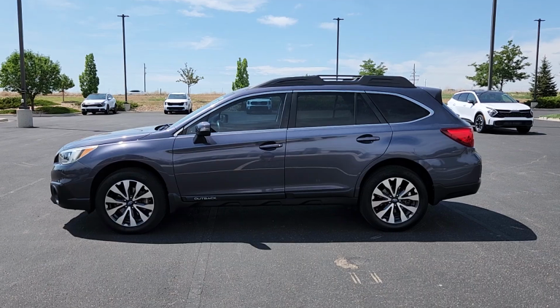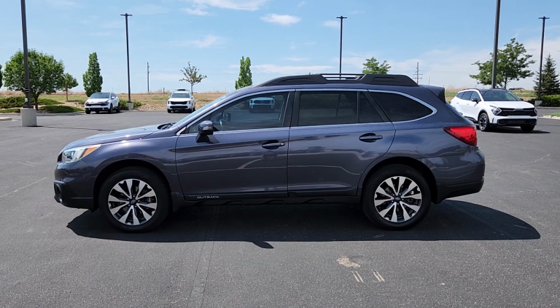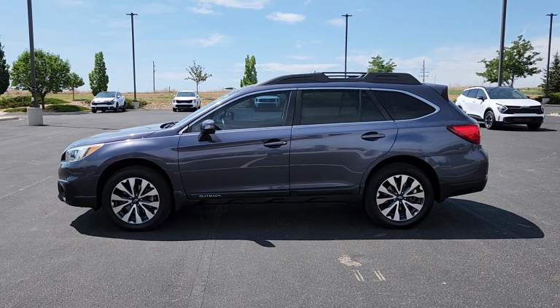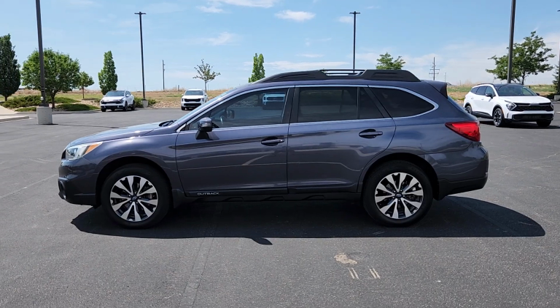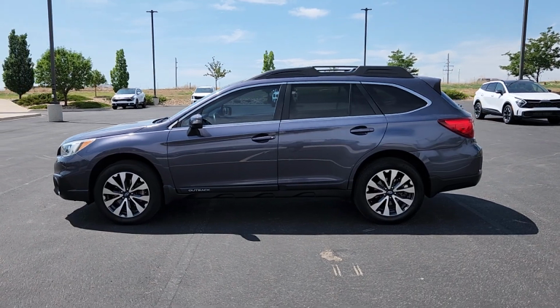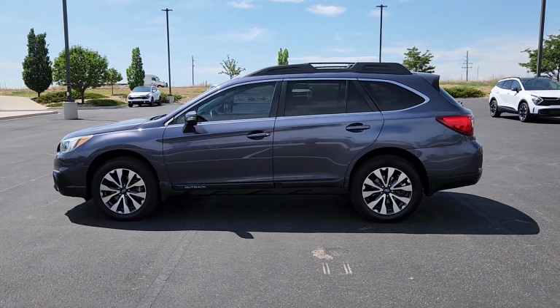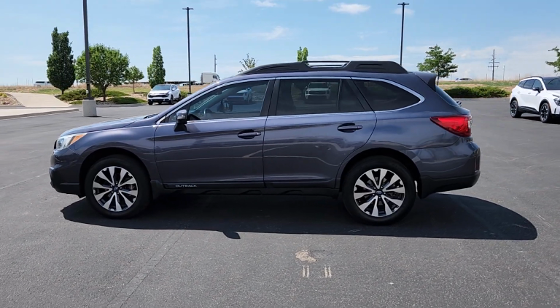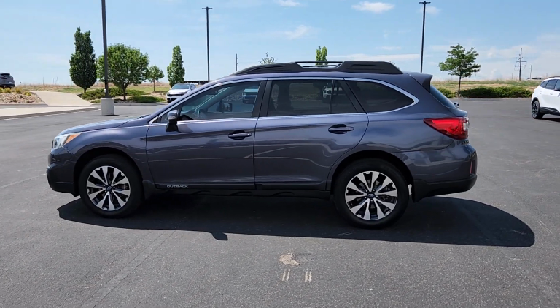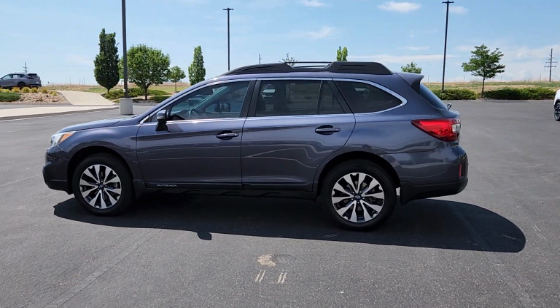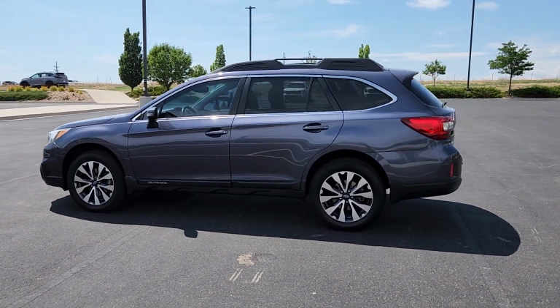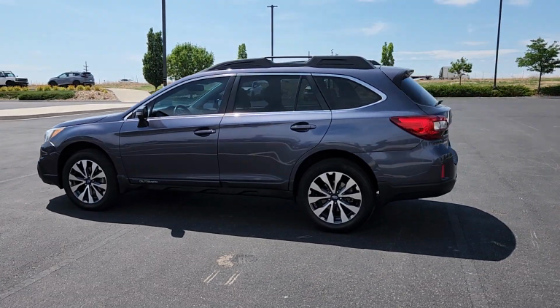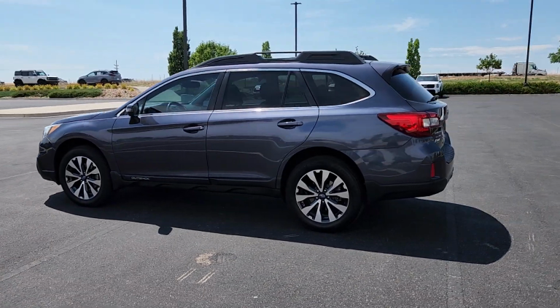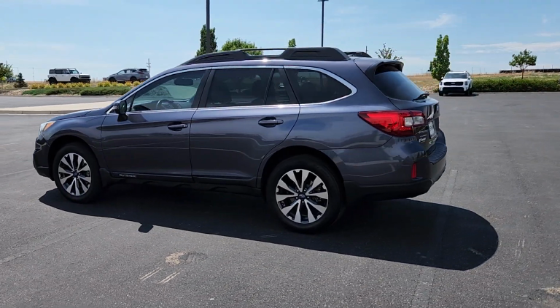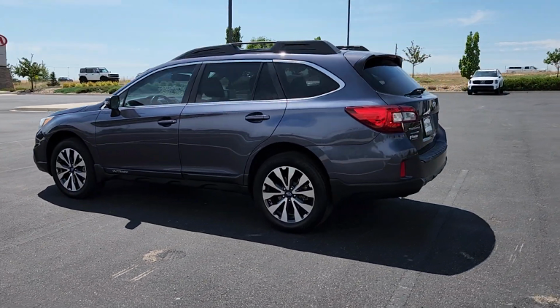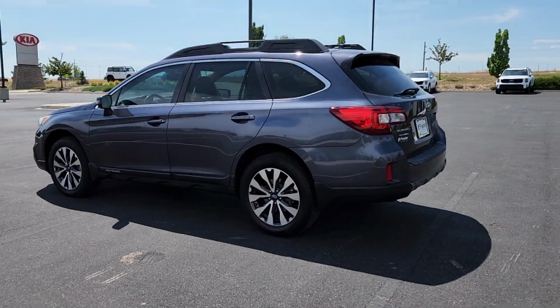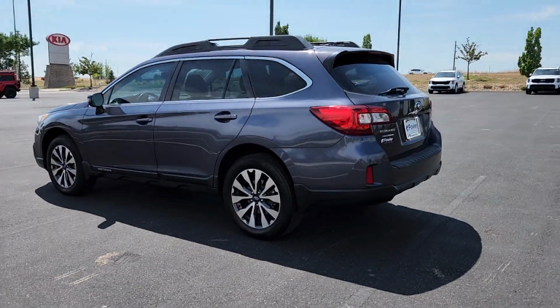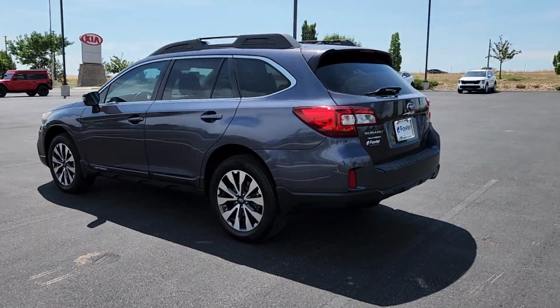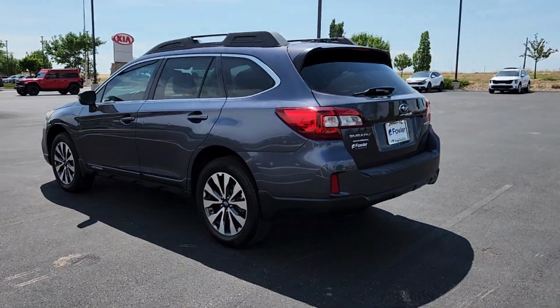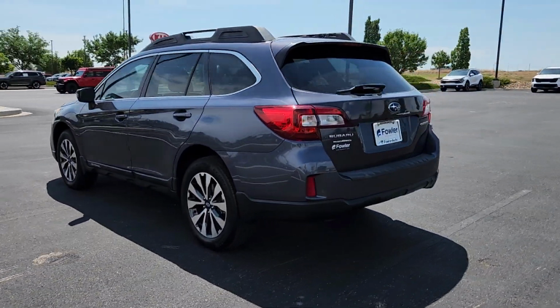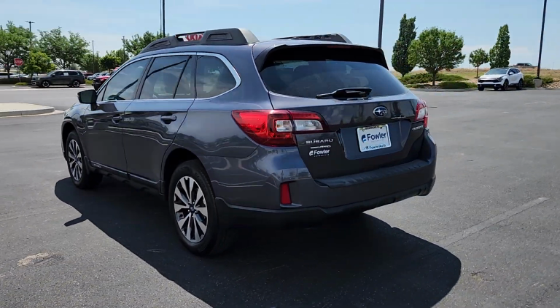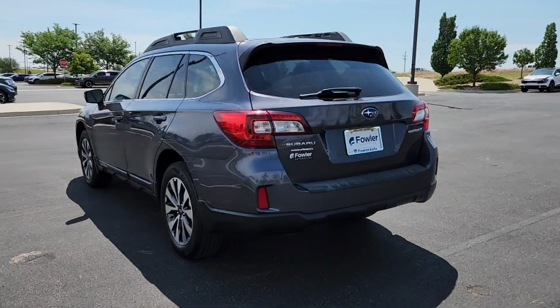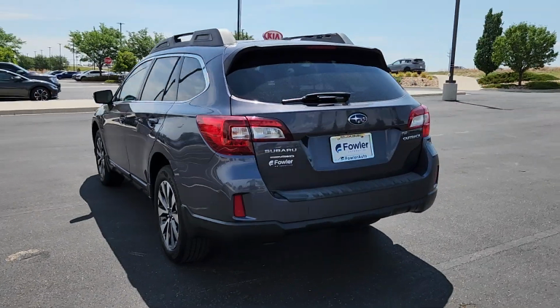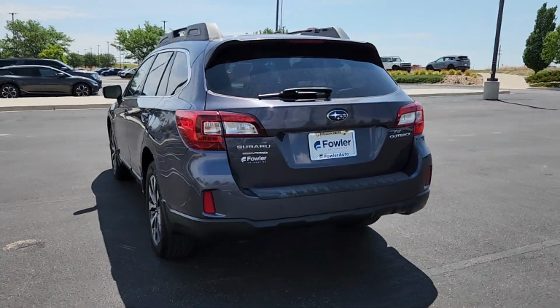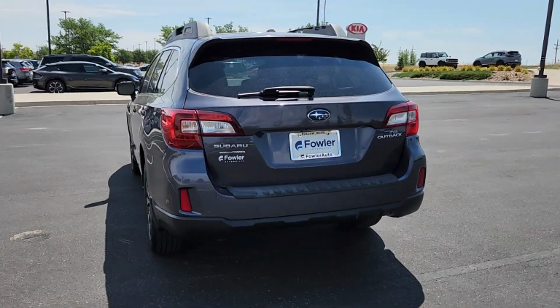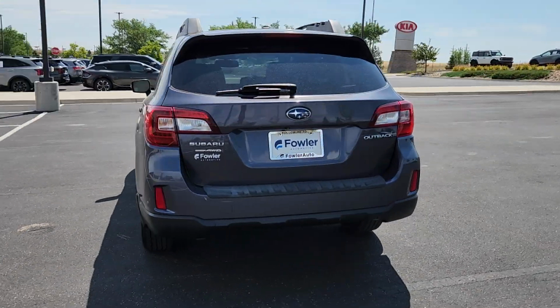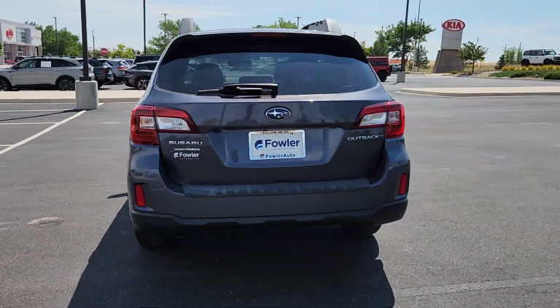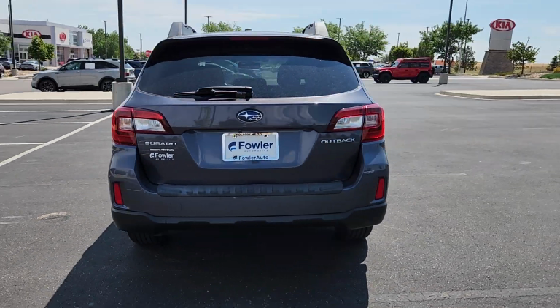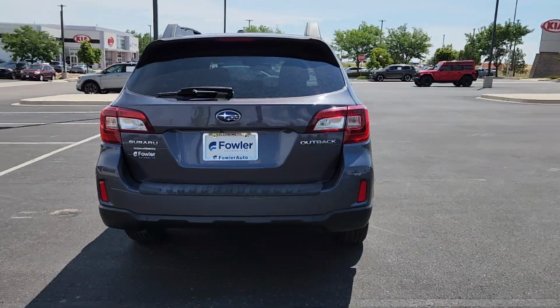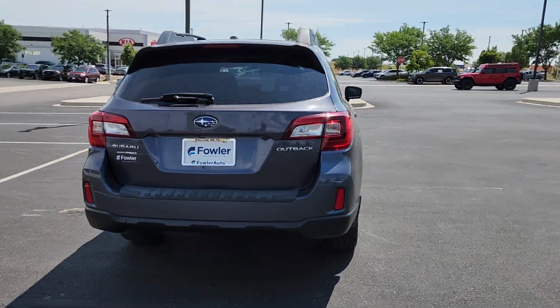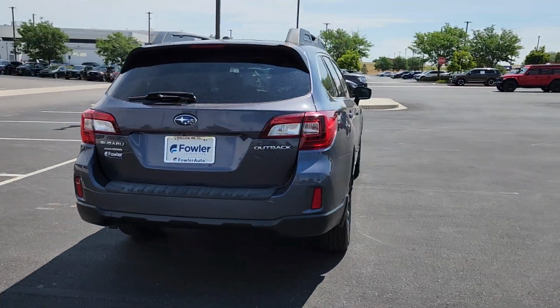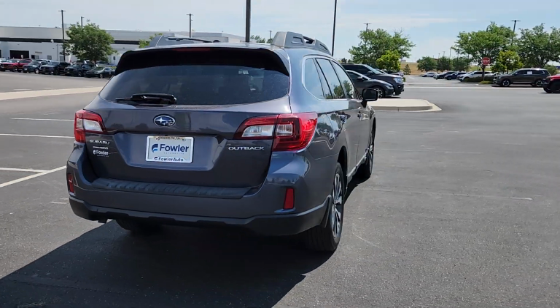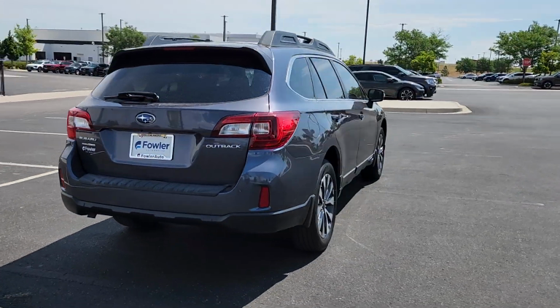Can you see yourself in the 2015 Subaru Outback? With less than 90,000 miles on the odometer, this vehicle stands out from the rest.